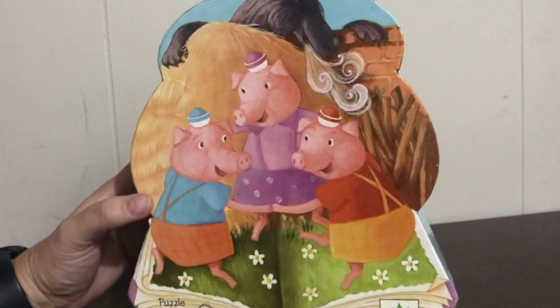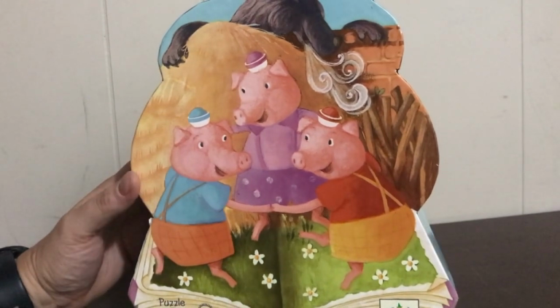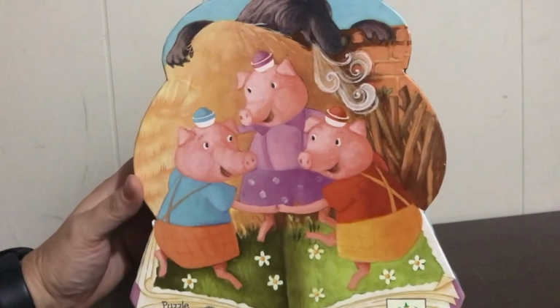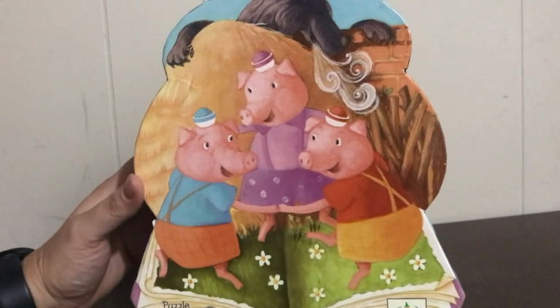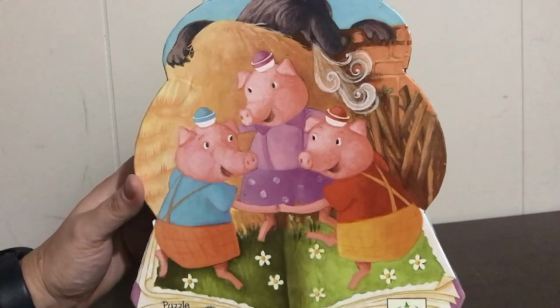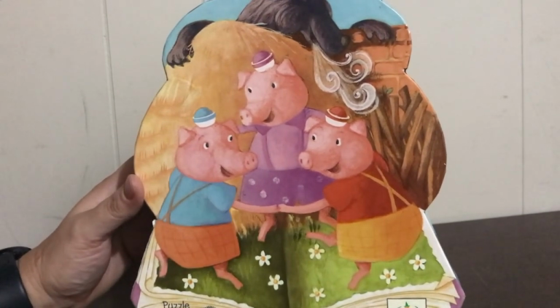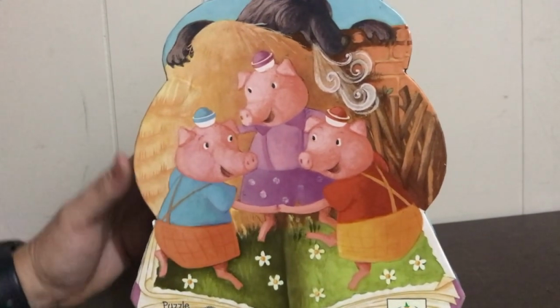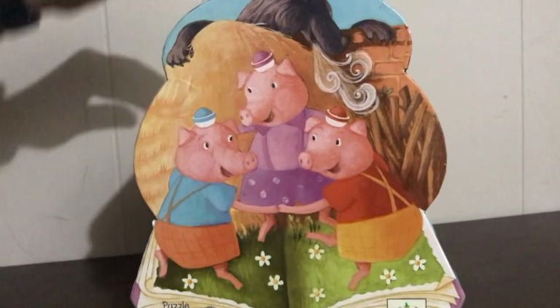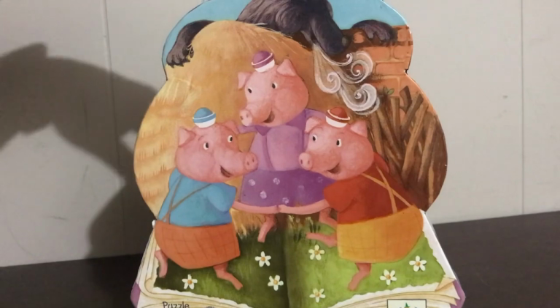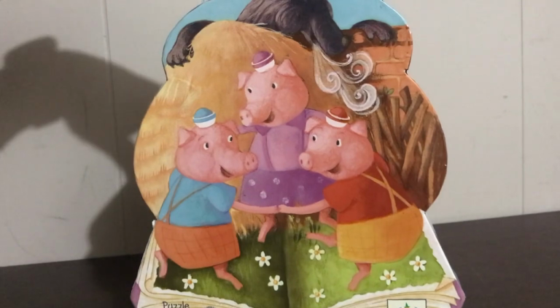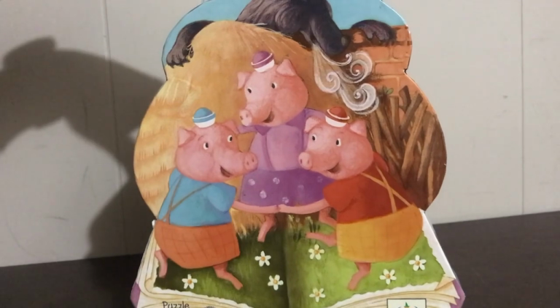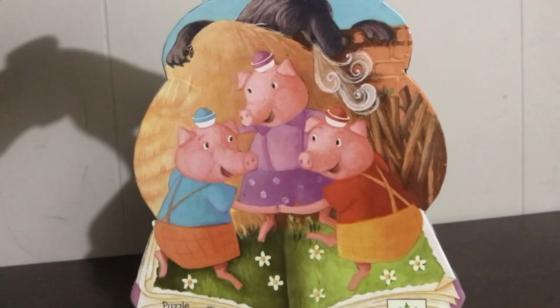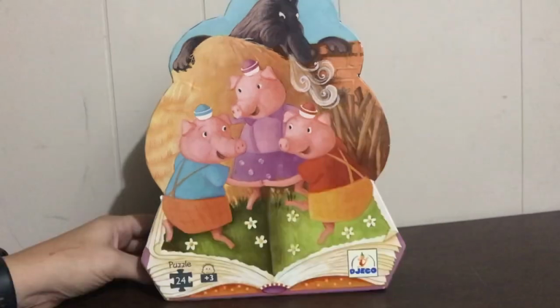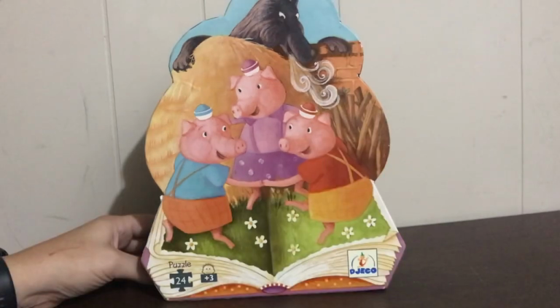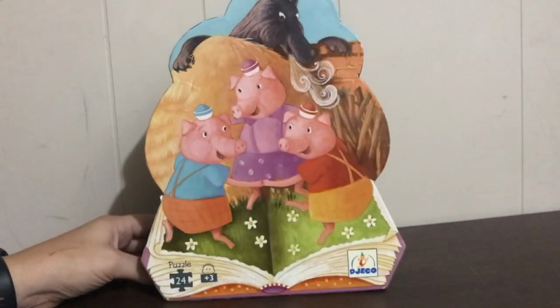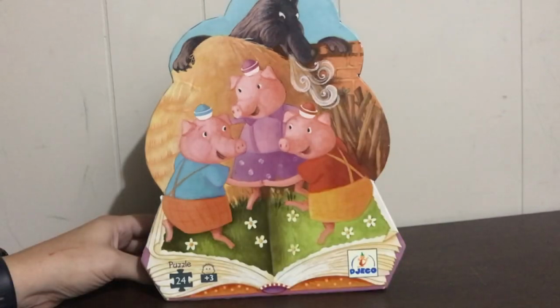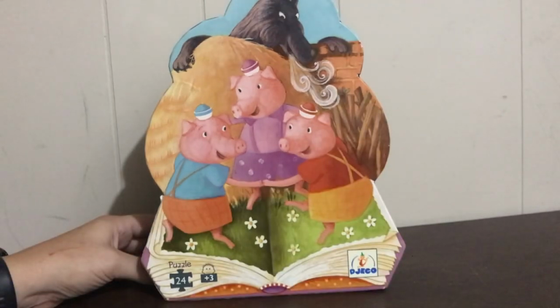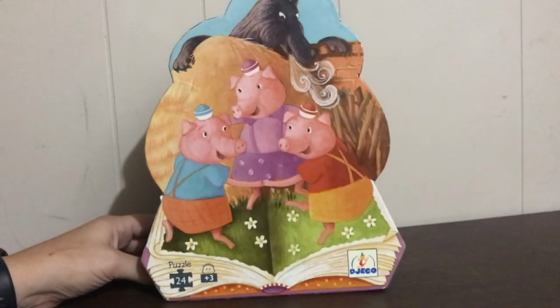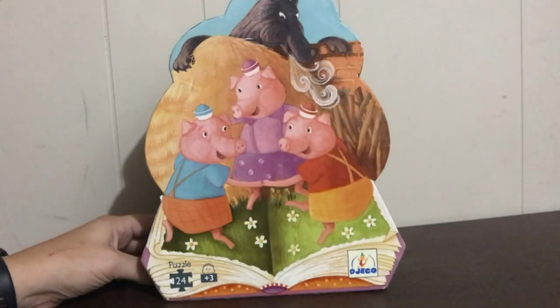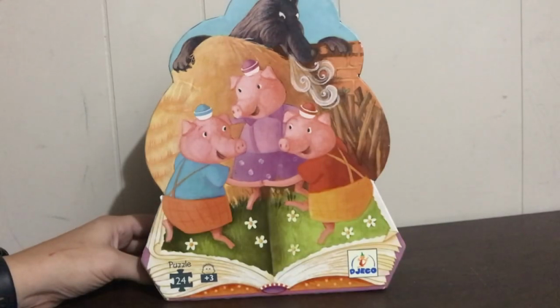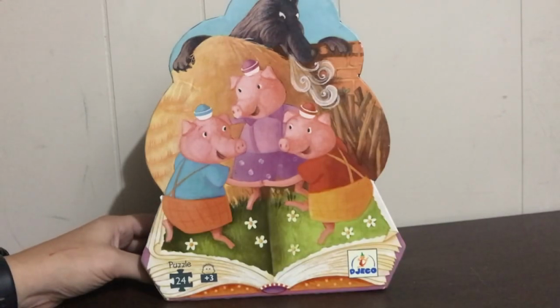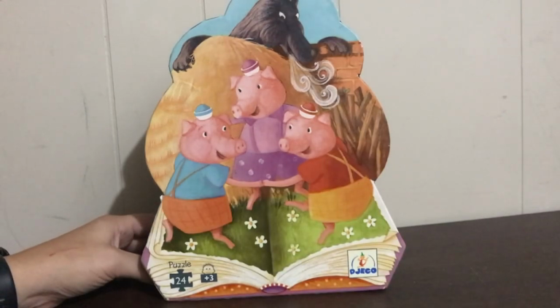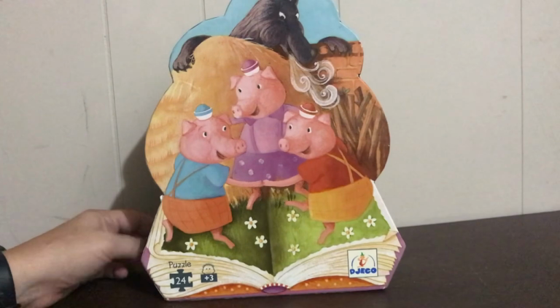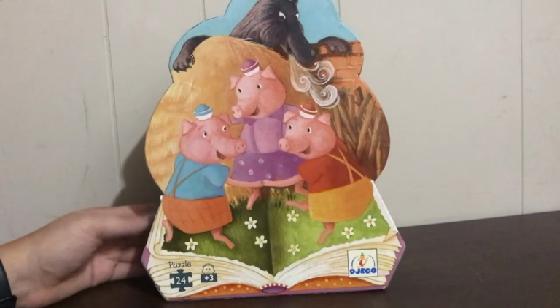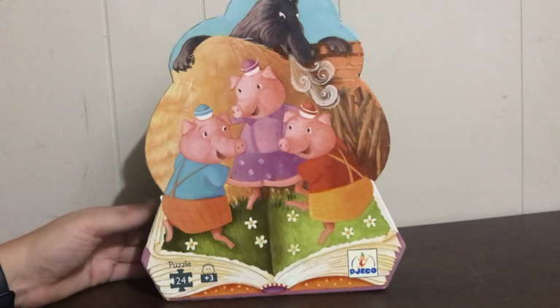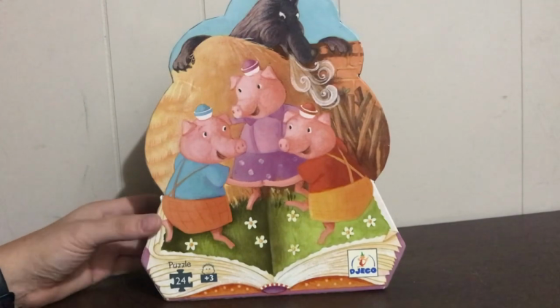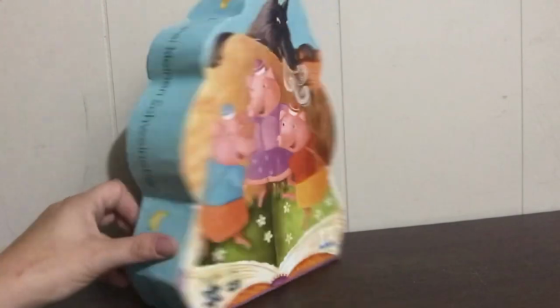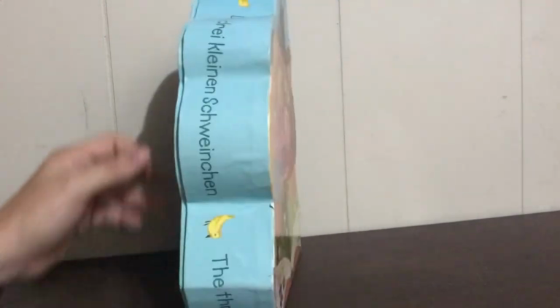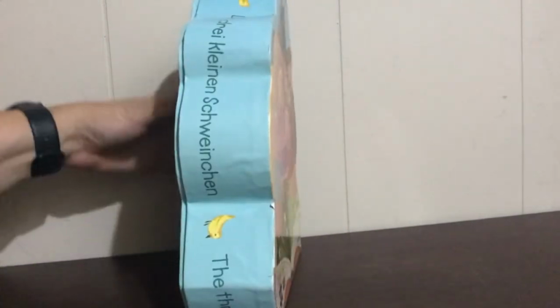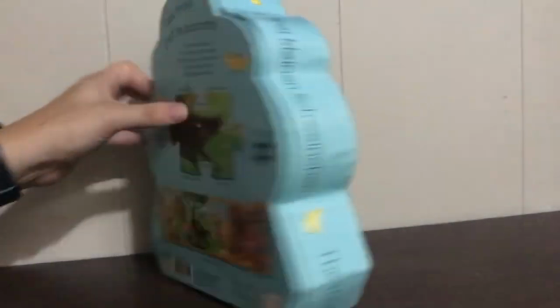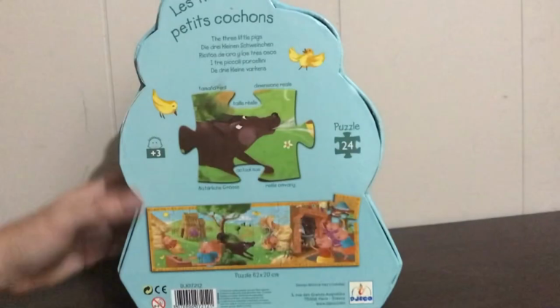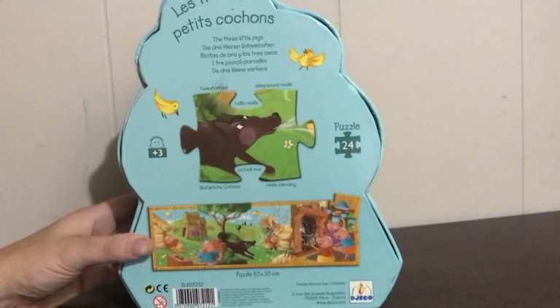This one is the Three Little Pigs and the Big Bad Wolf story. It's ages three and up, and it has 24 pieces, which is good for my preschoolers. They're not going to last for anything bigger and longer than that.